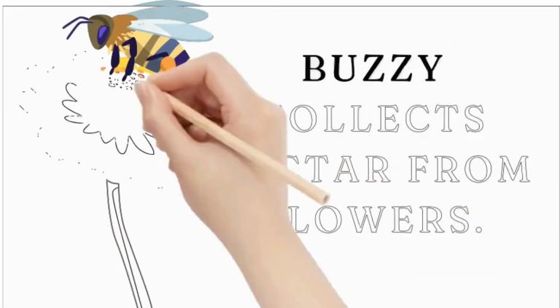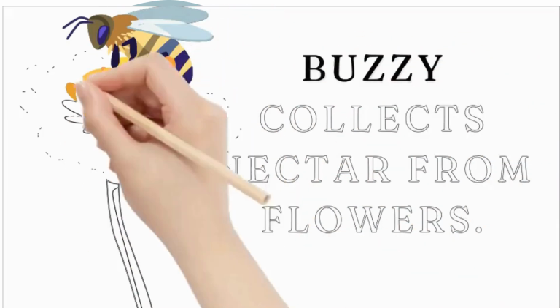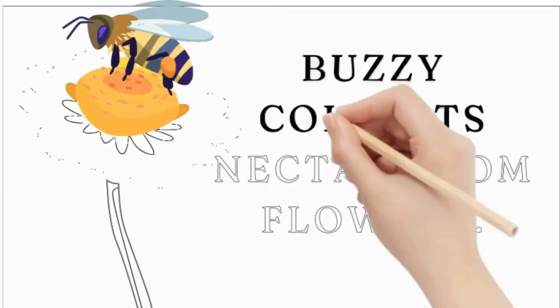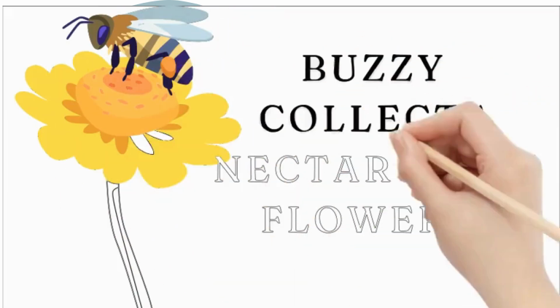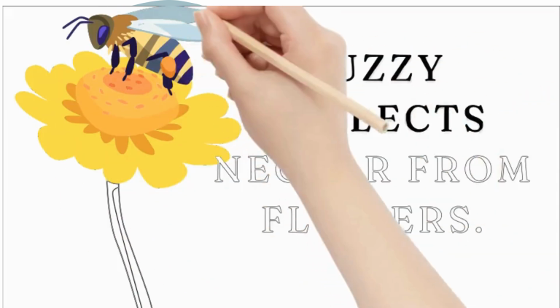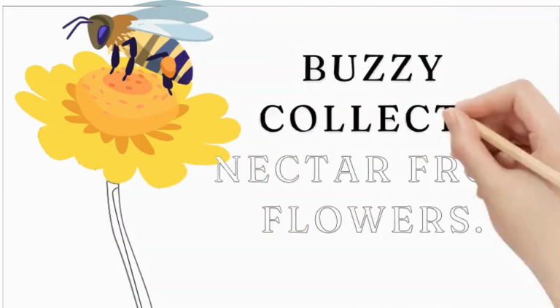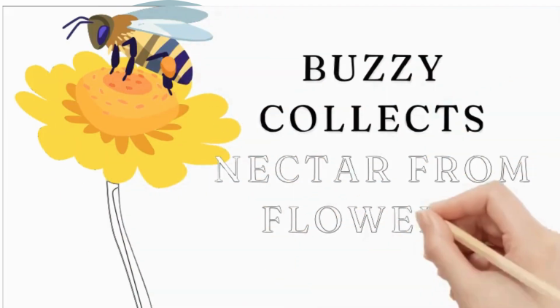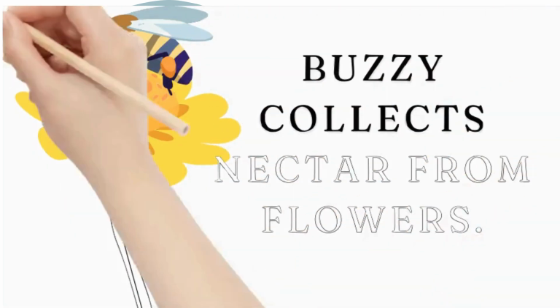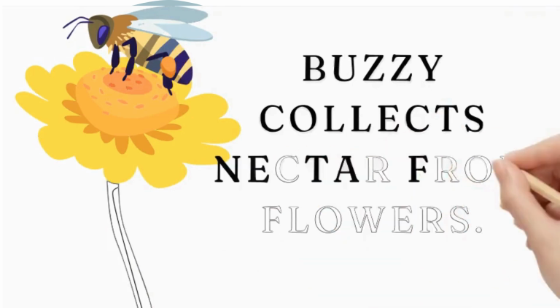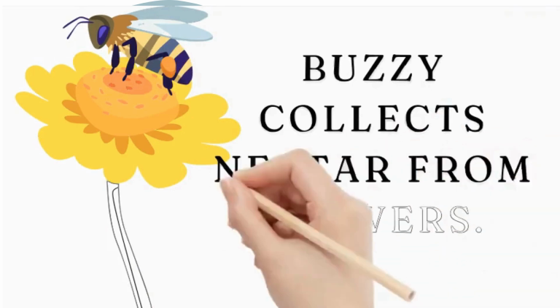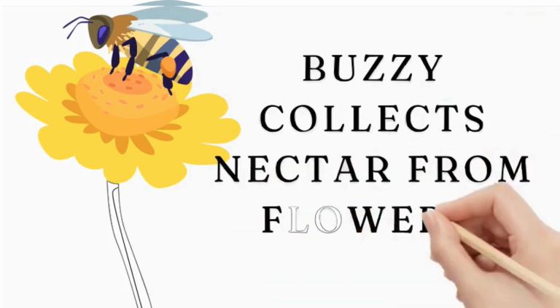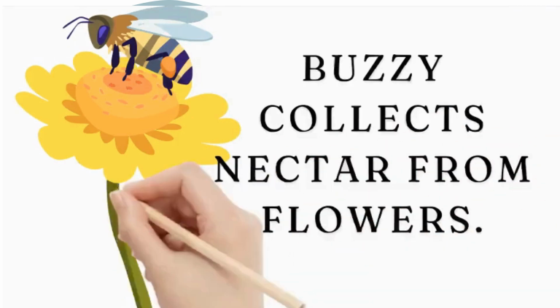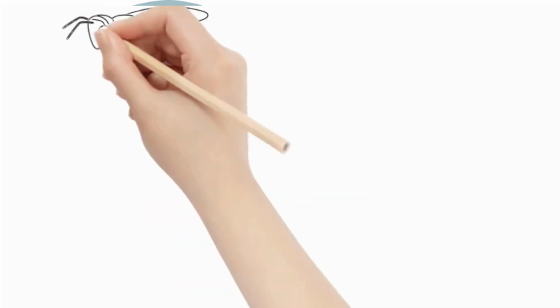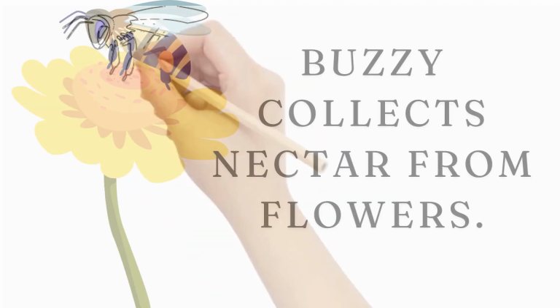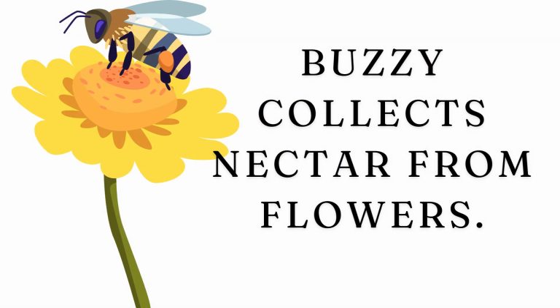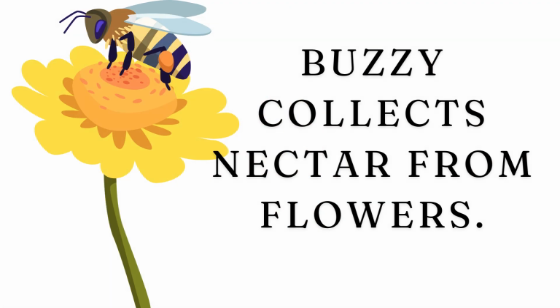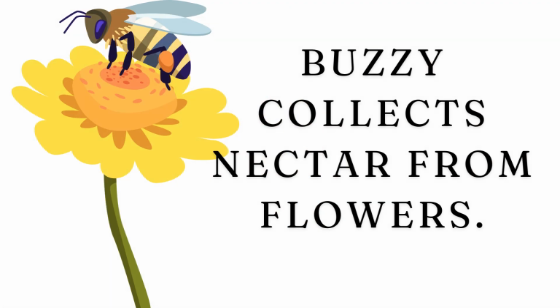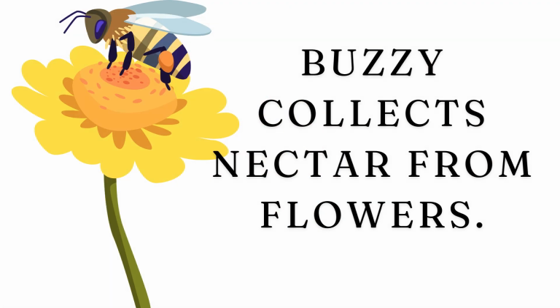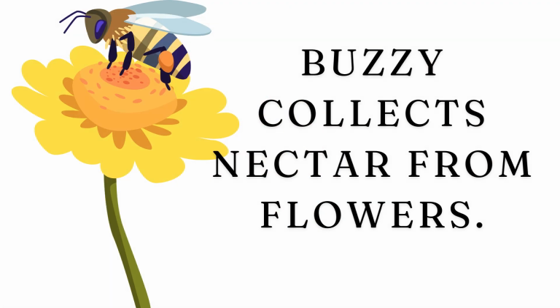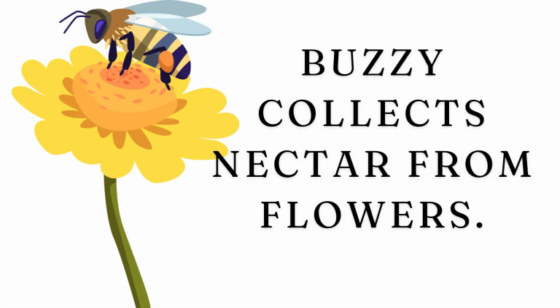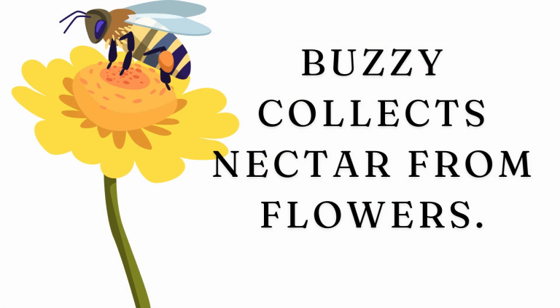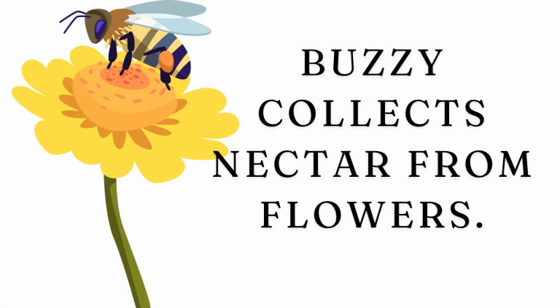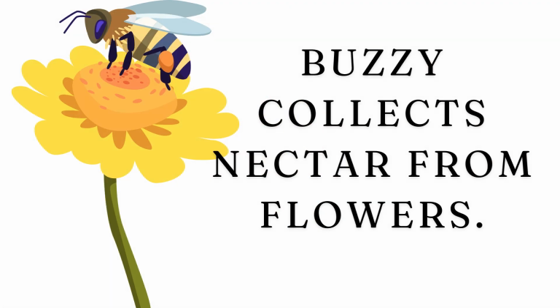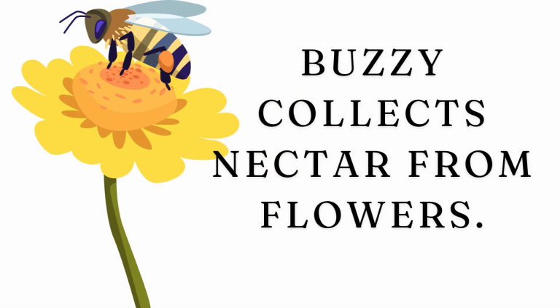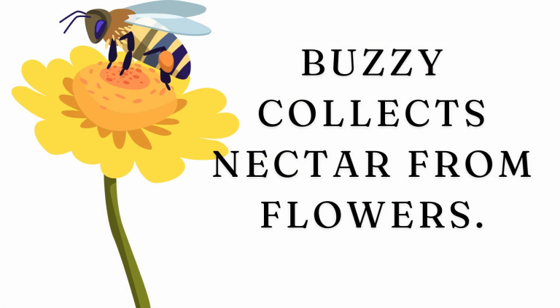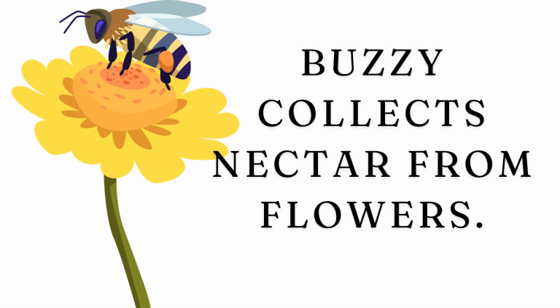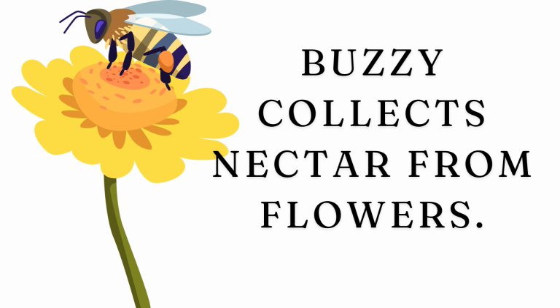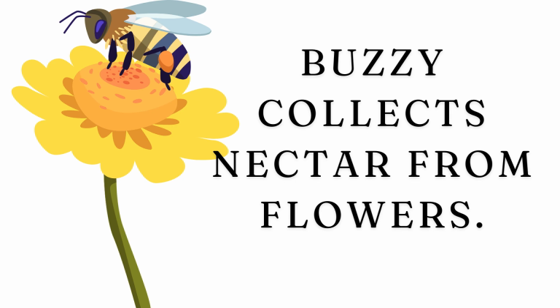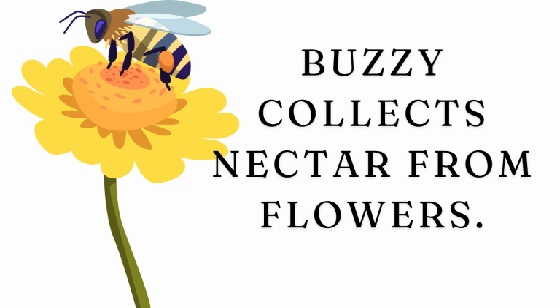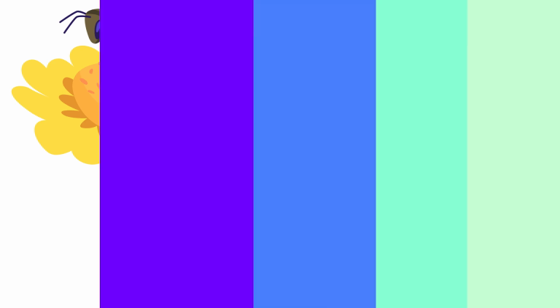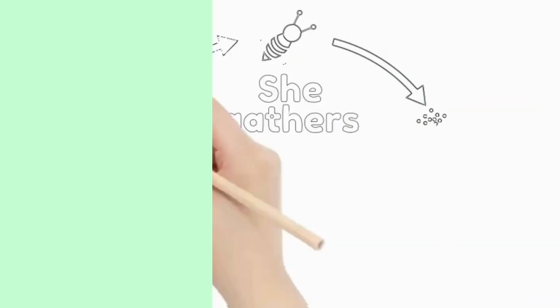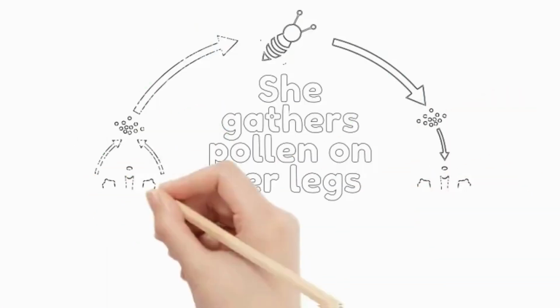Buzzy begins her day by visiting a beautiful garden full of colorful flowers. She uses her long tongue to sip sweet nectar, a sugary liquid, inside the flowers.